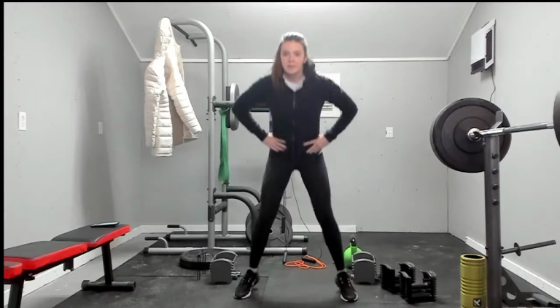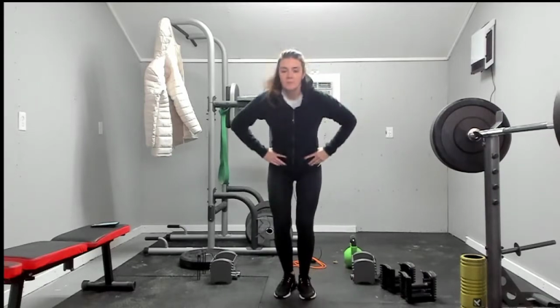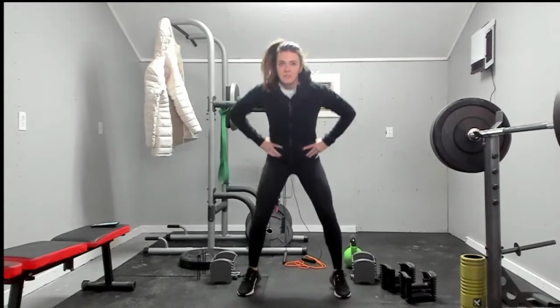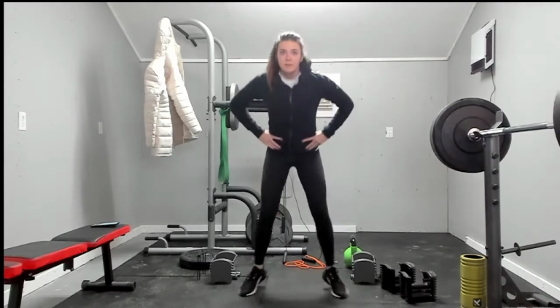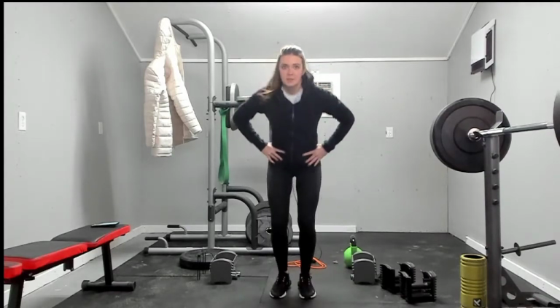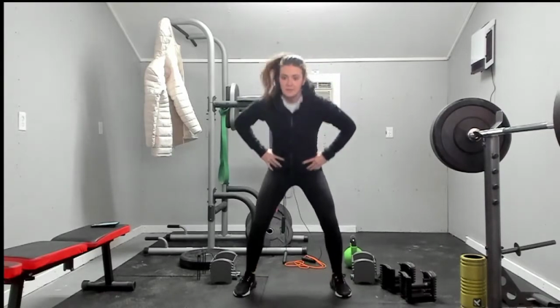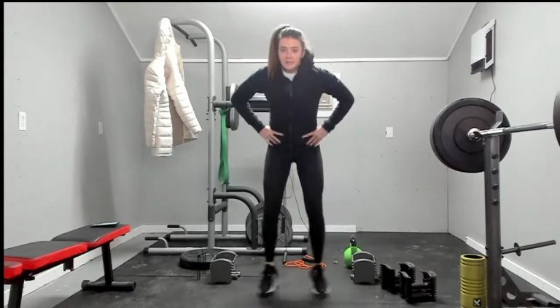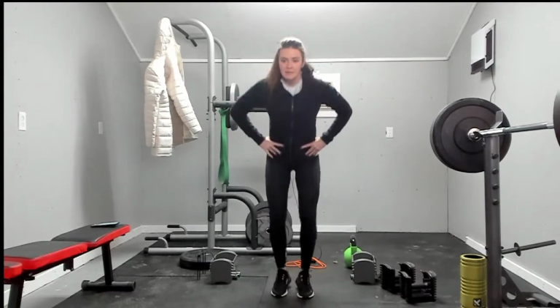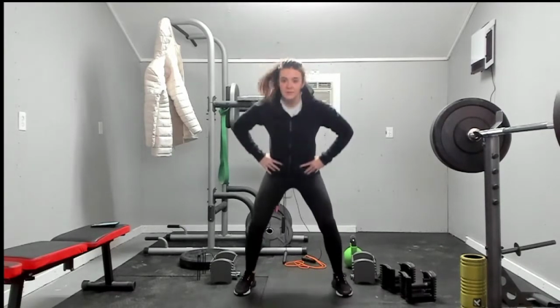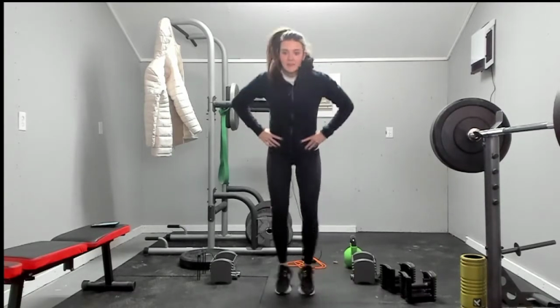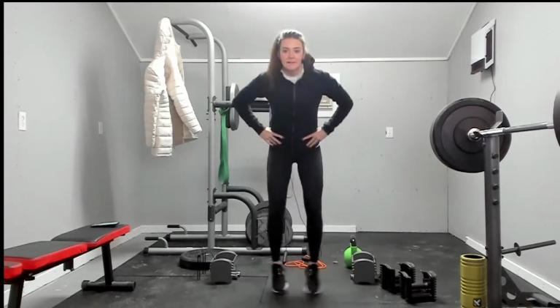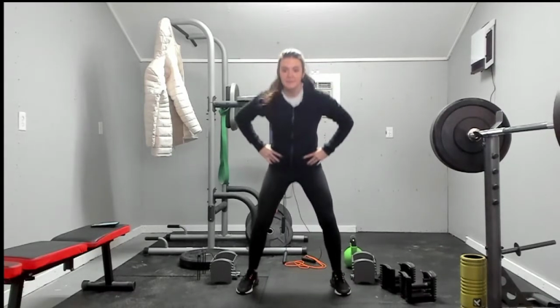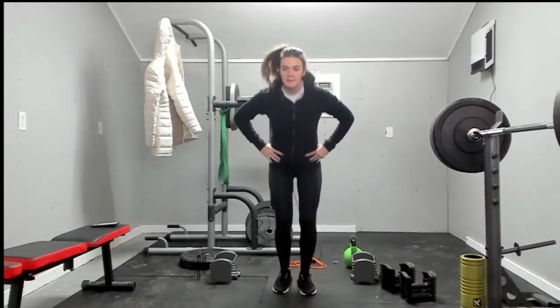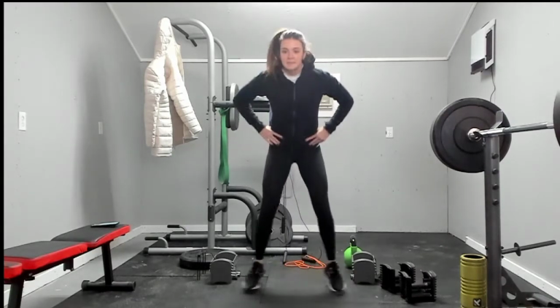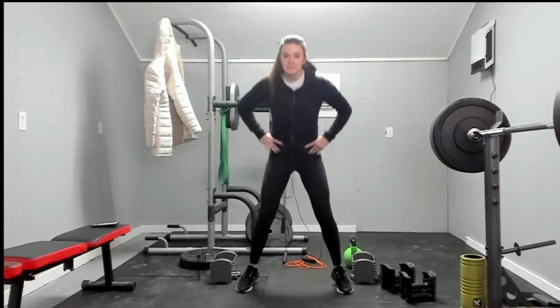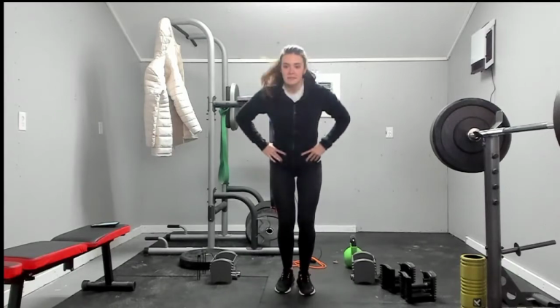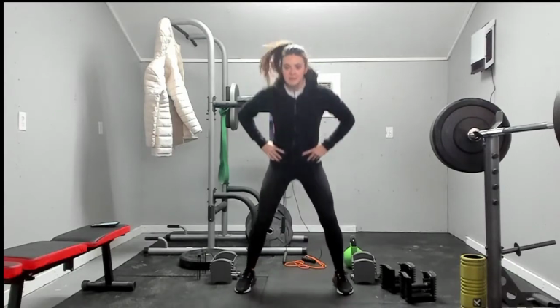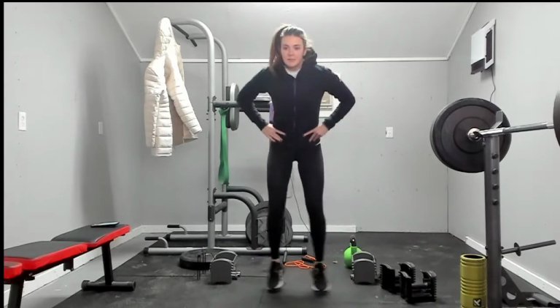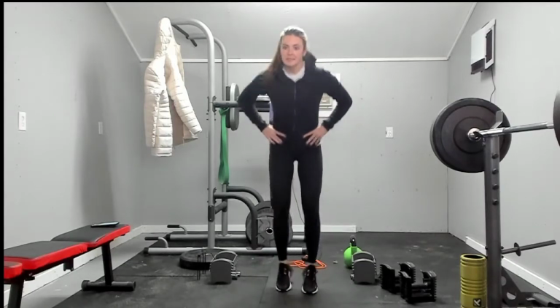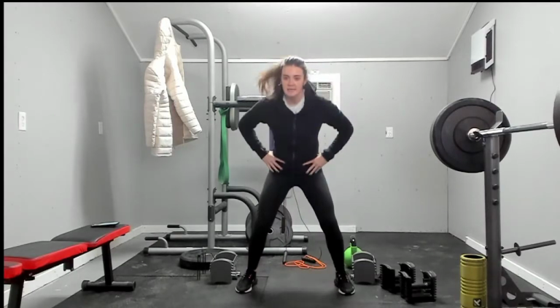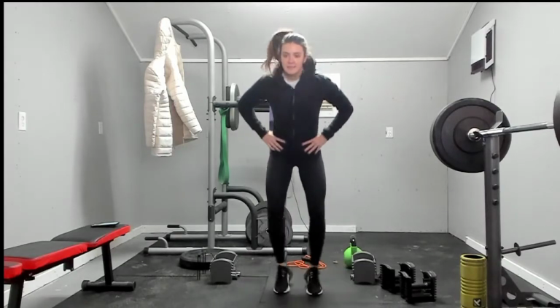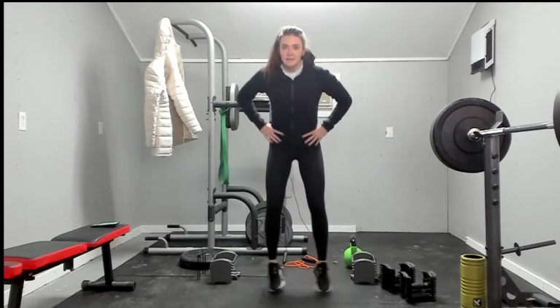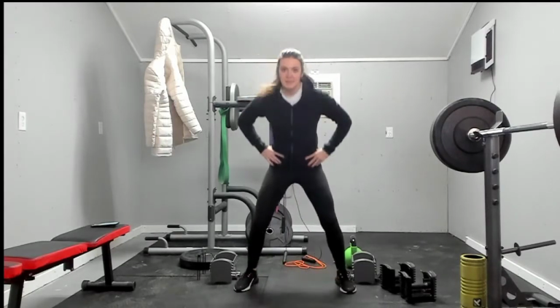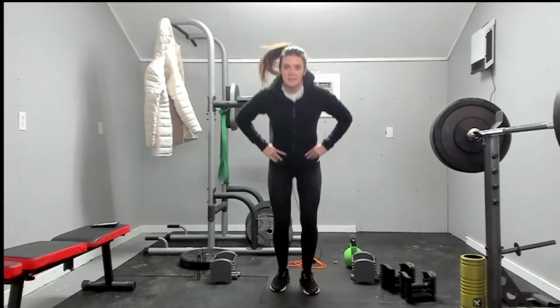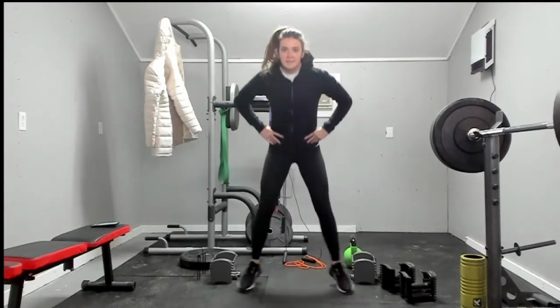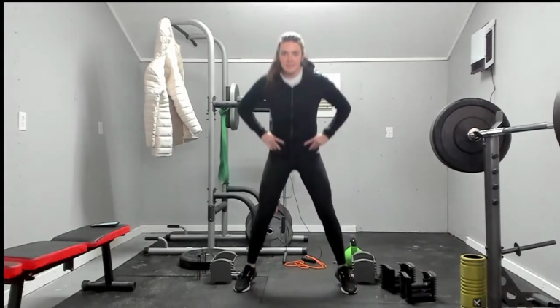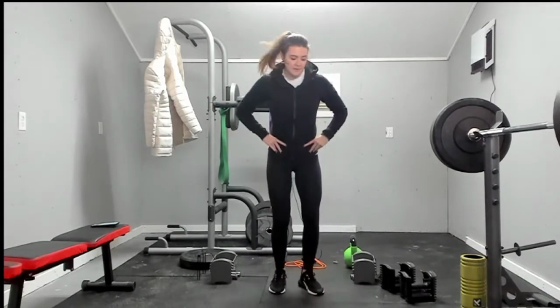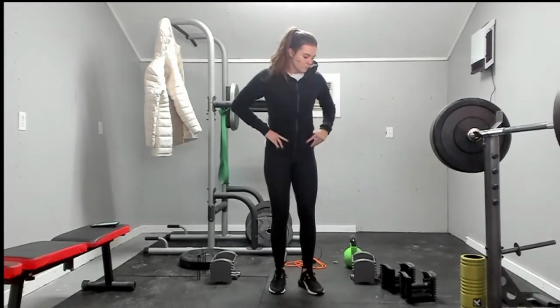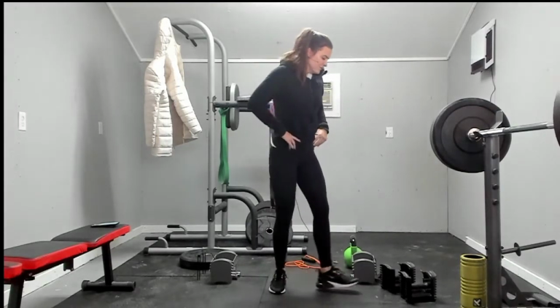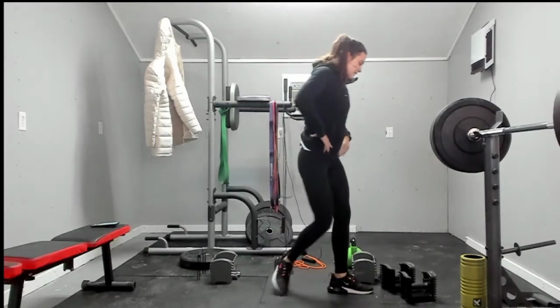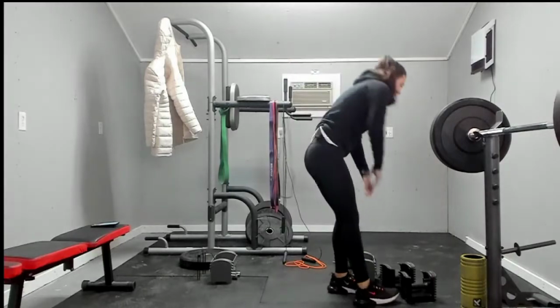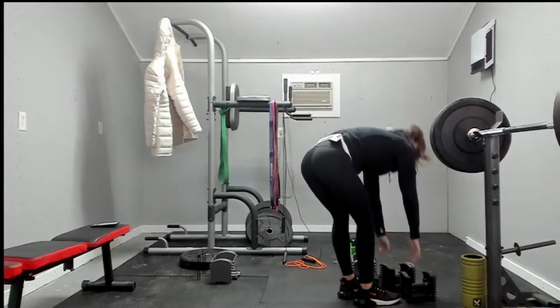One, two, three, four, five, six, seven, eight, nine, ten. Dumbbell thruster.